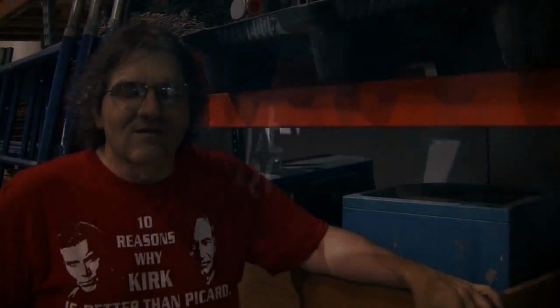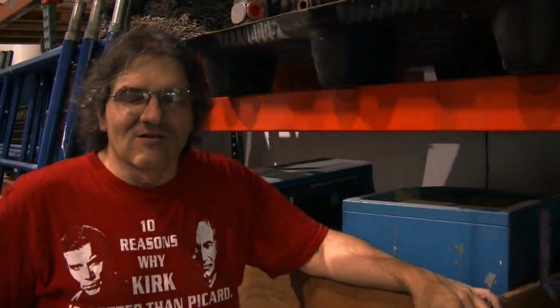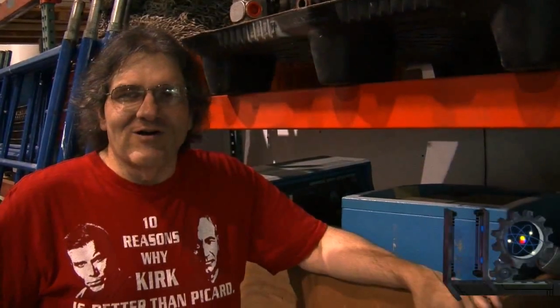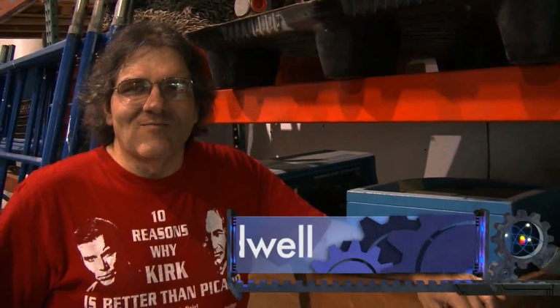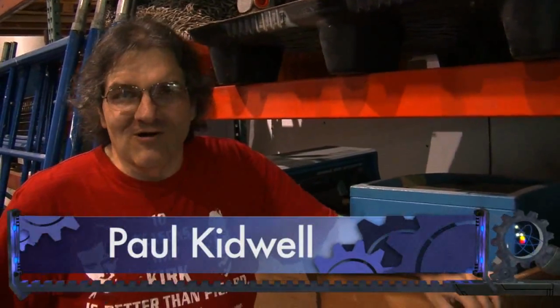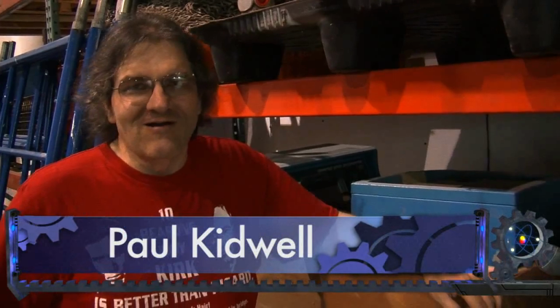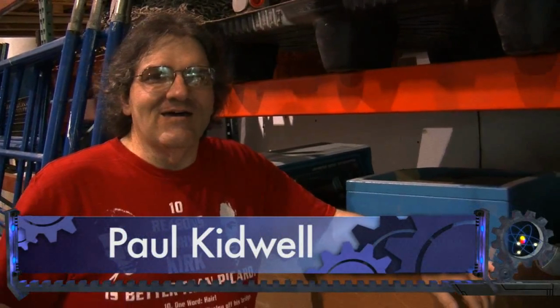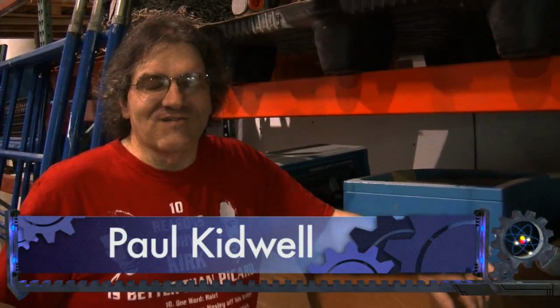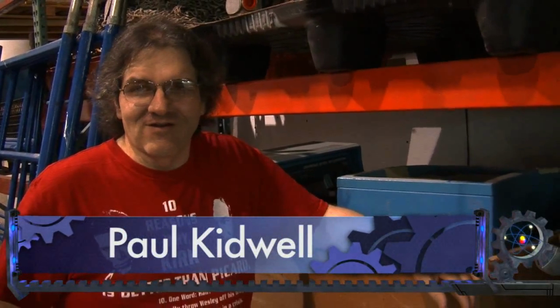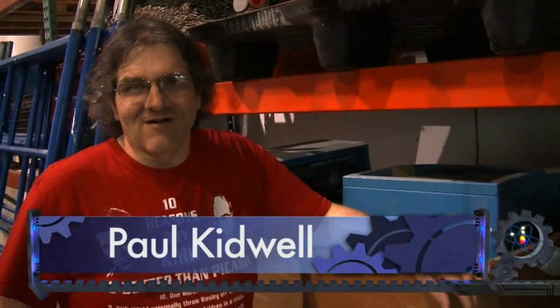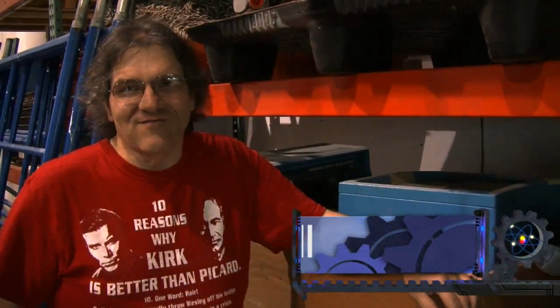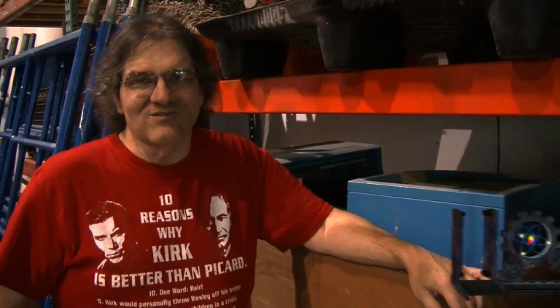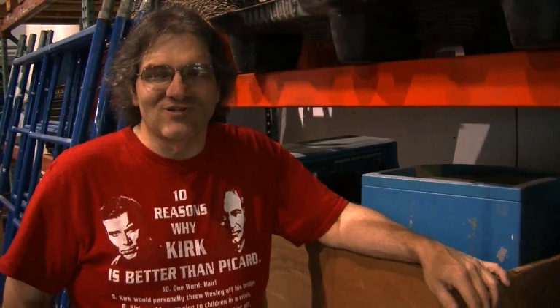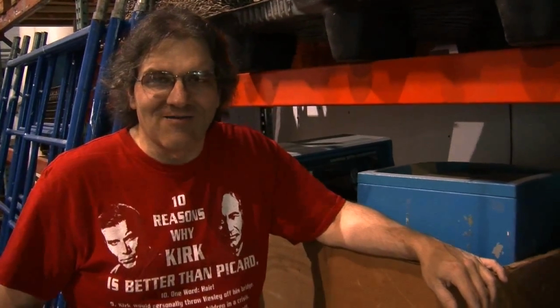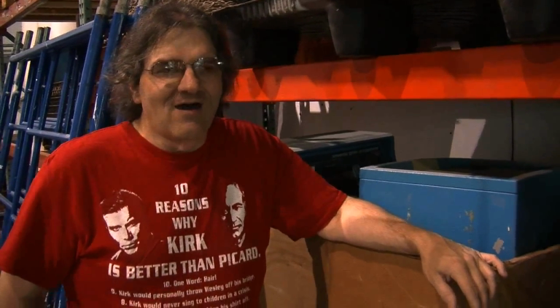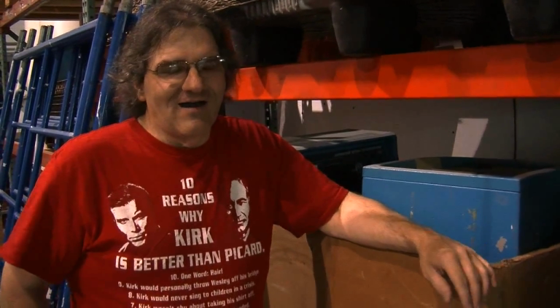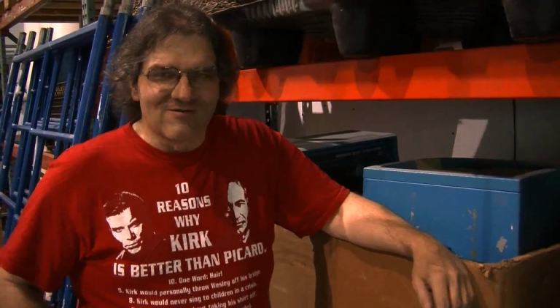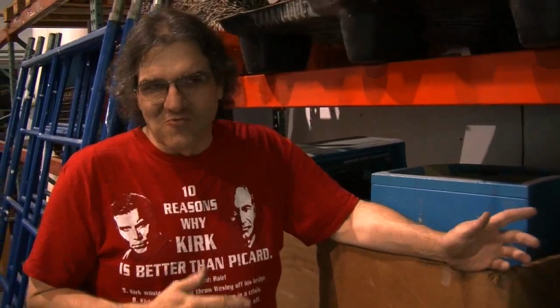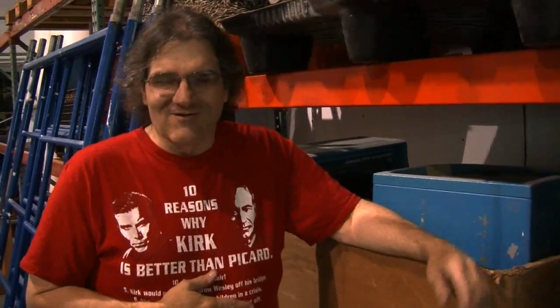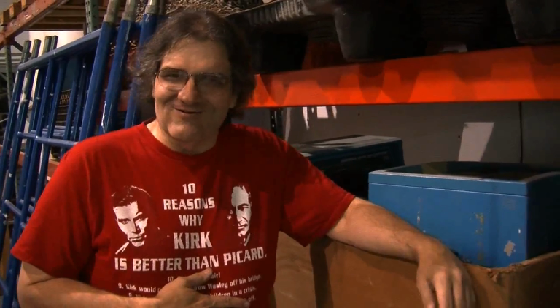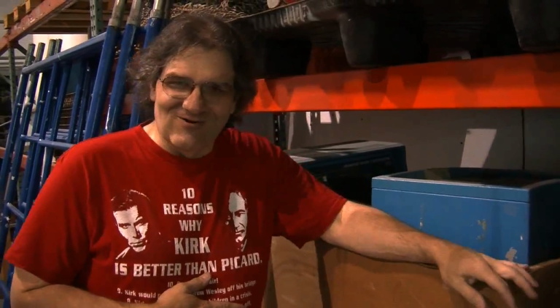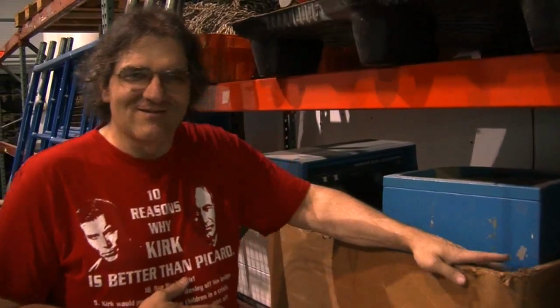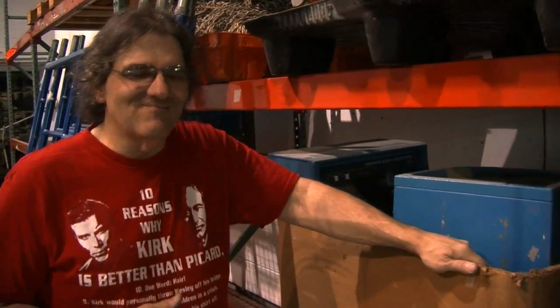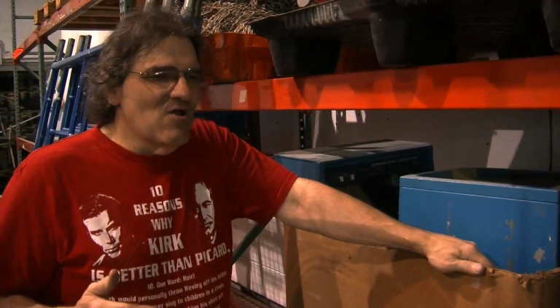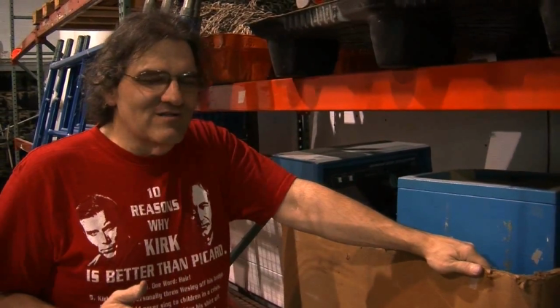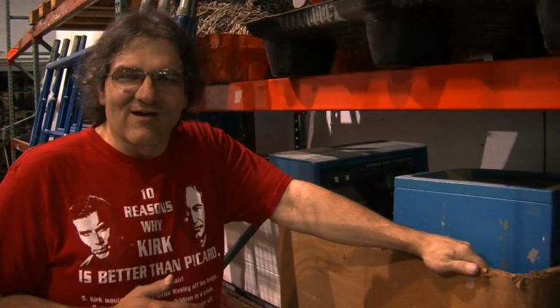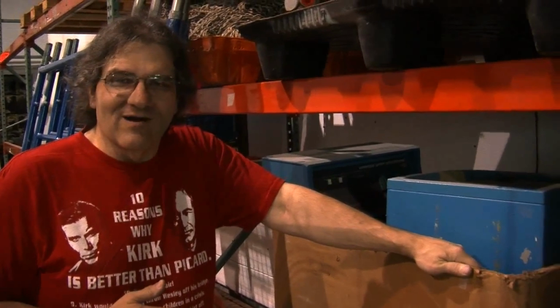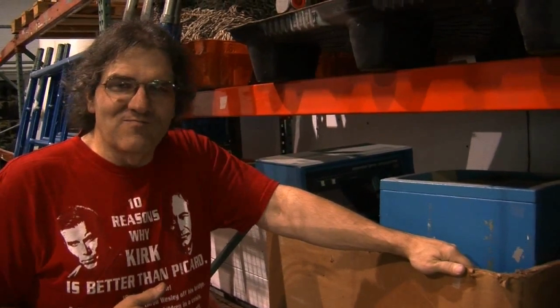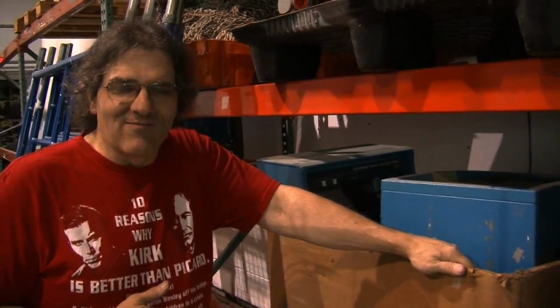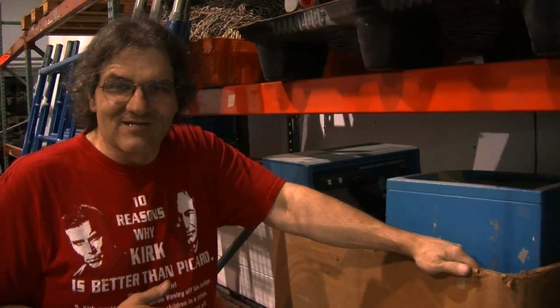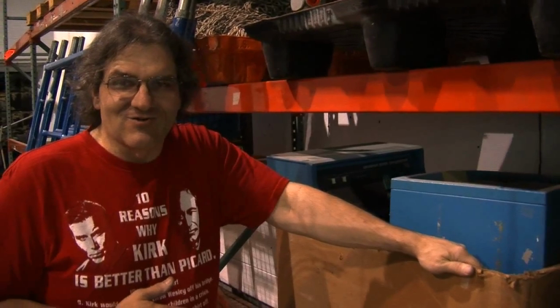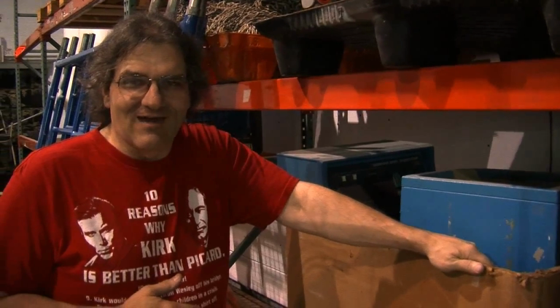Hello everyone. I'm Paul Kidwell and this is day three of our modifications to Gemini. I'm here without Captain Chris at the moment — we're going to surprise him by making a modification to the control cabinet.